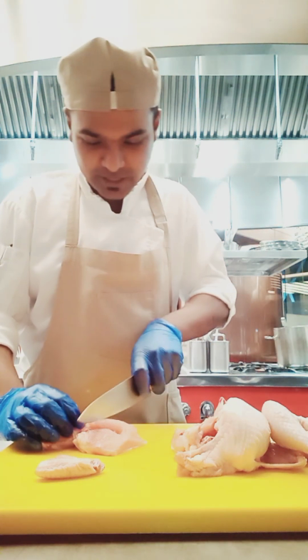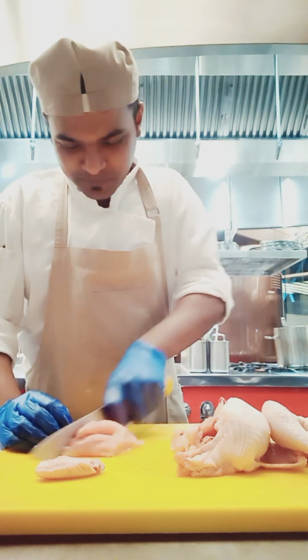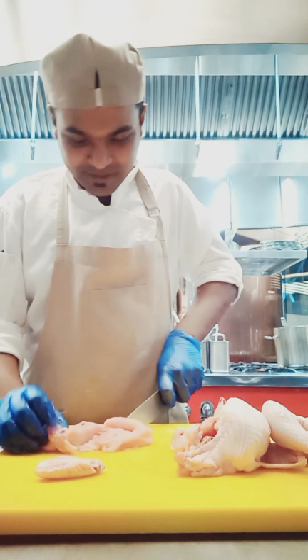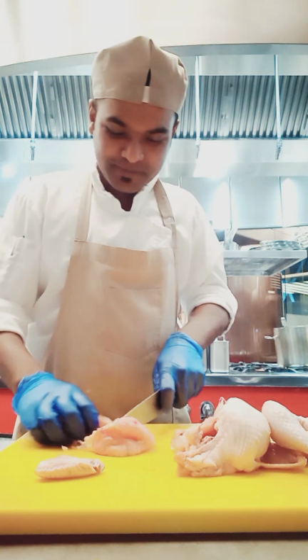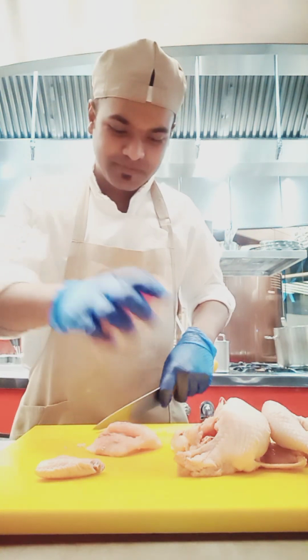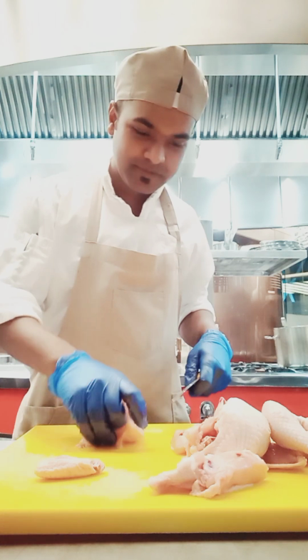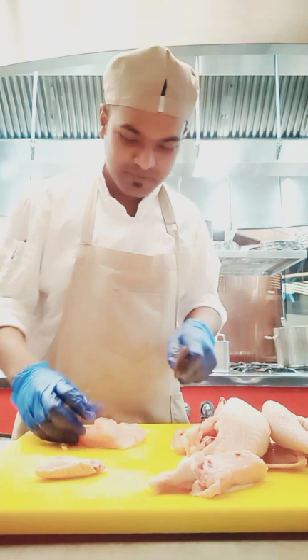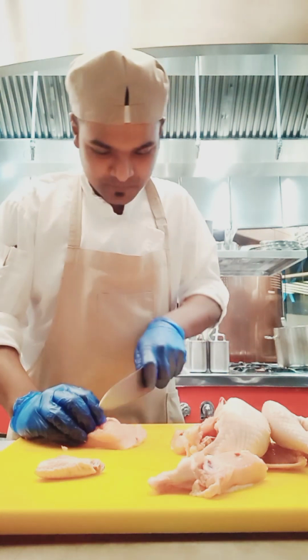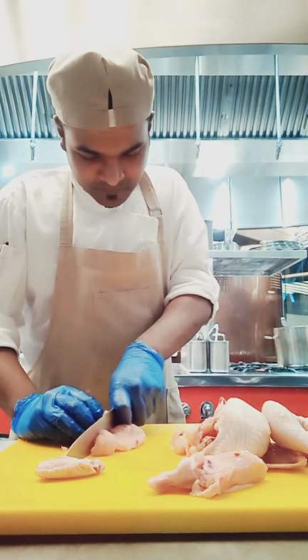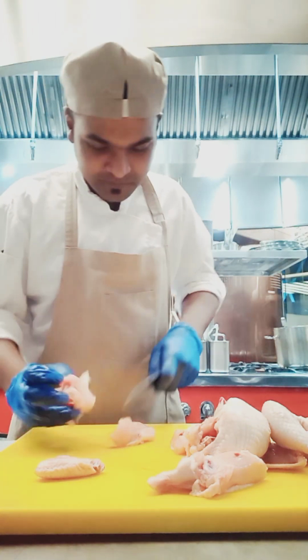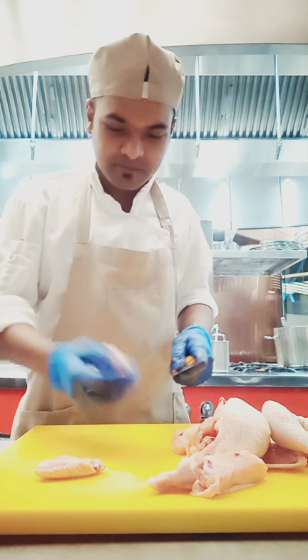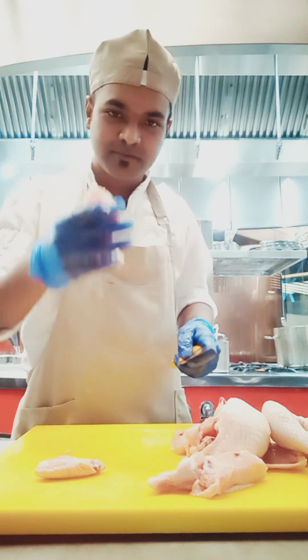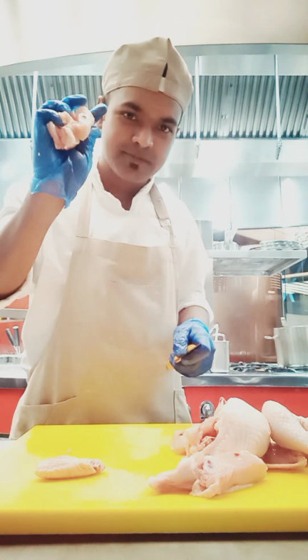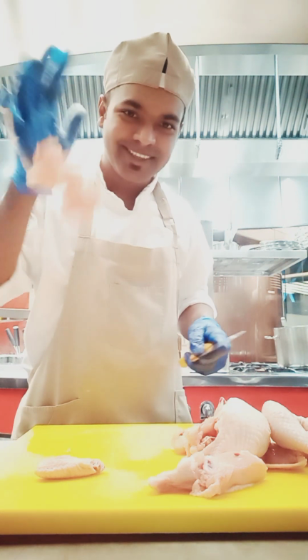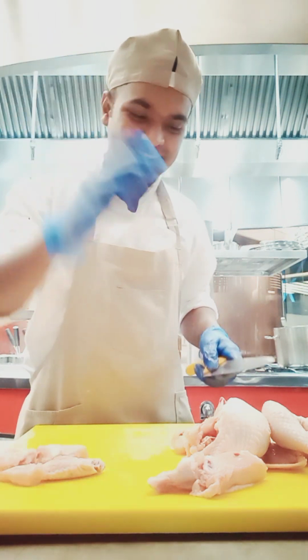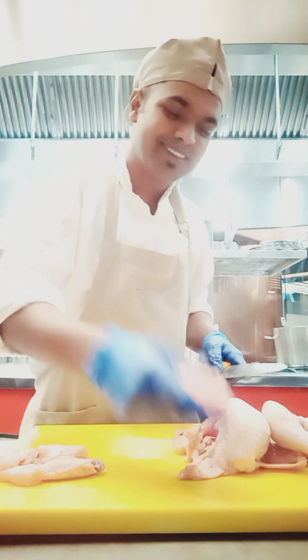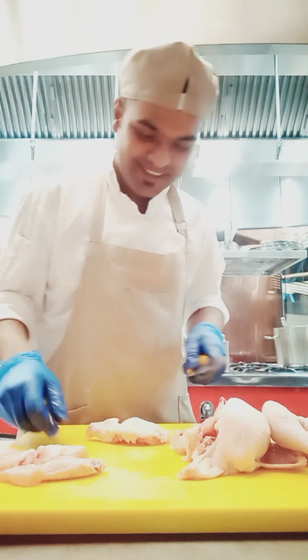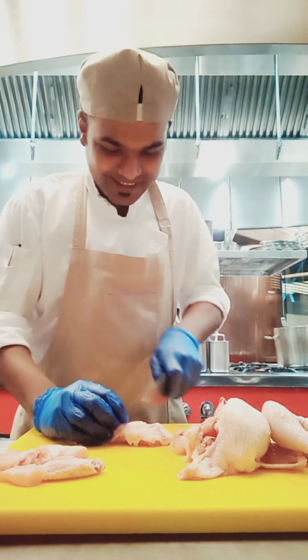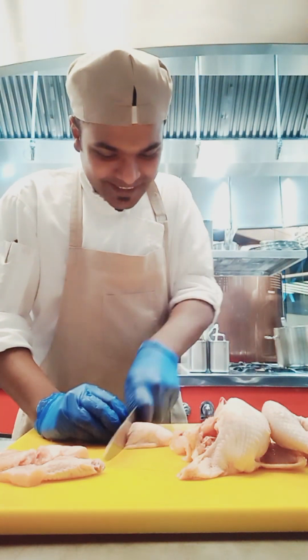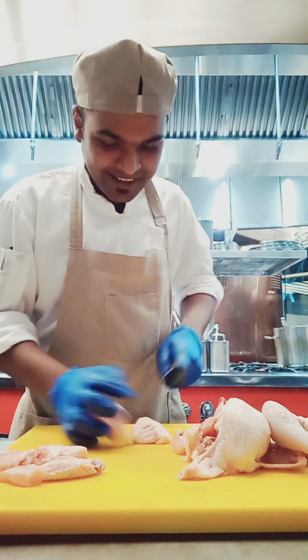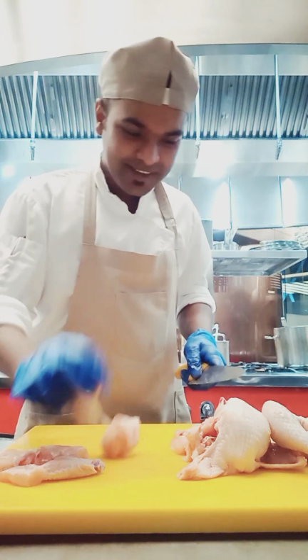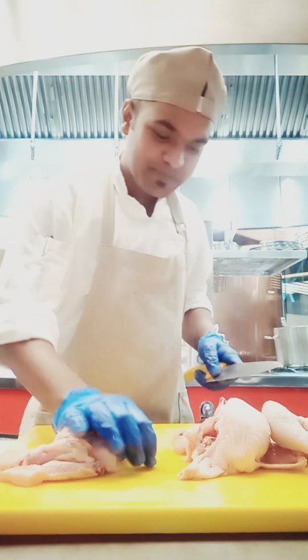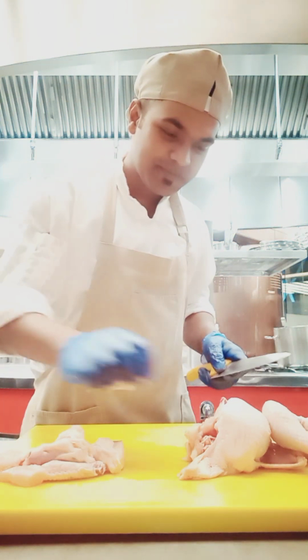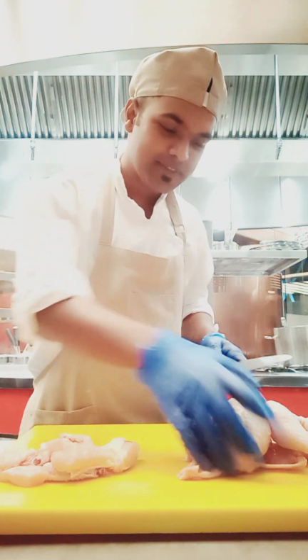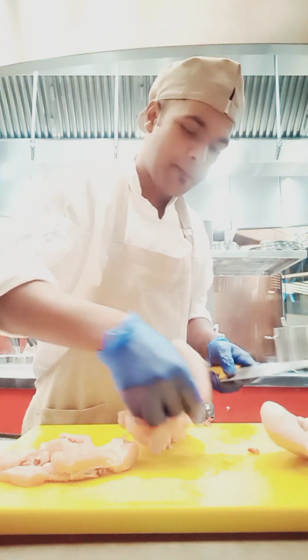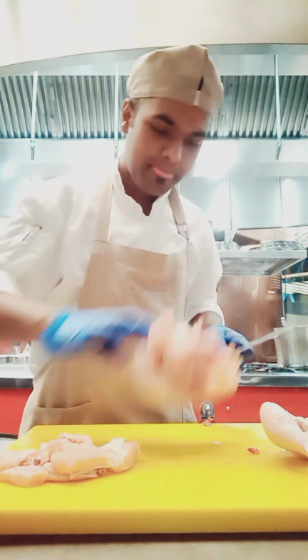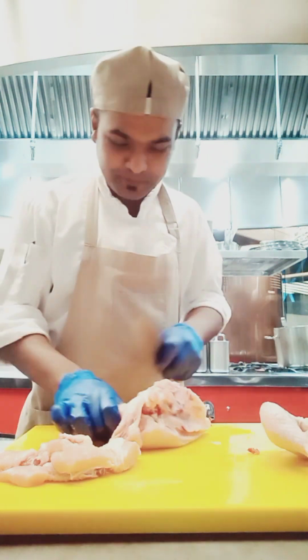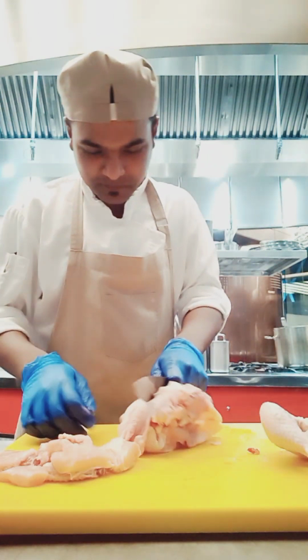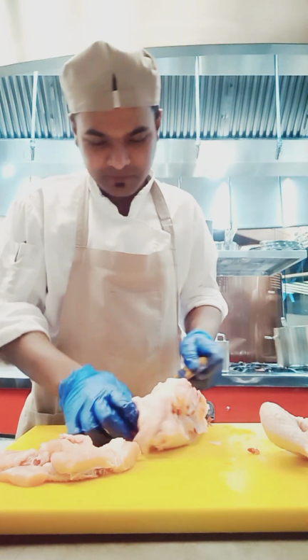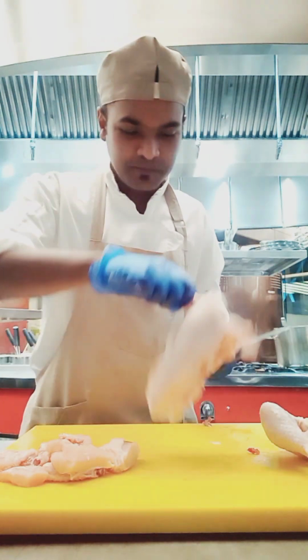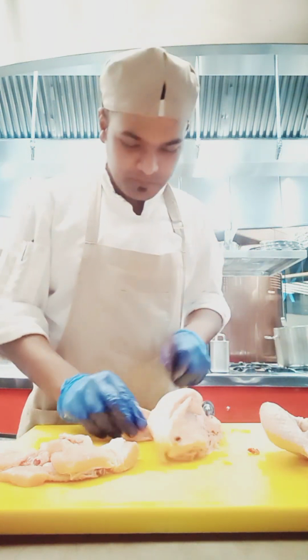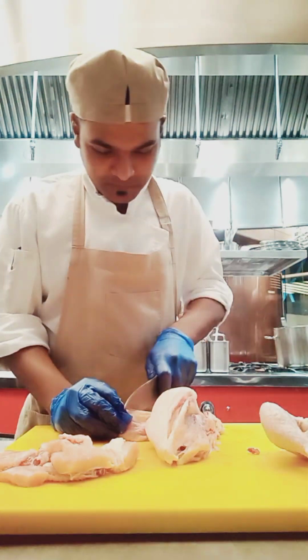You can see how I'm making a slice and how I'm making a piece for the curry cut. This is the way to cut a whole chicken into curry cut size.